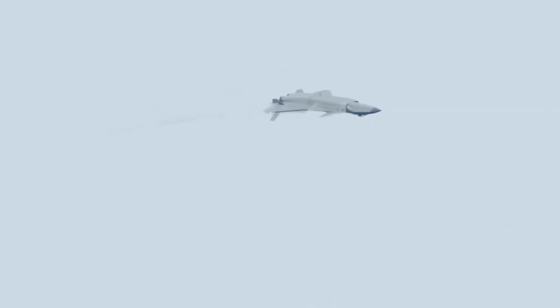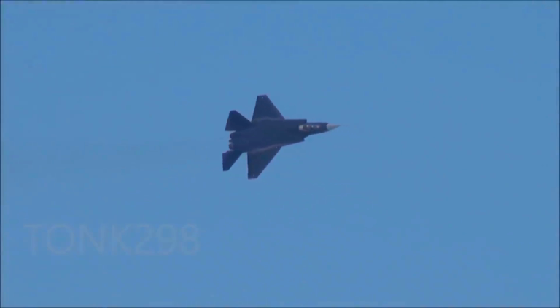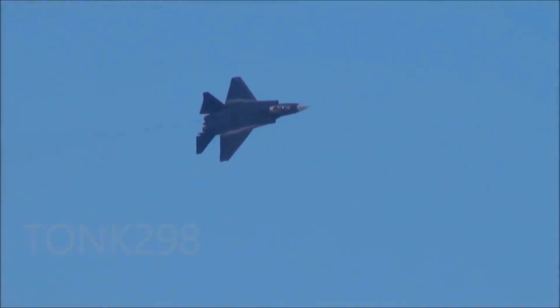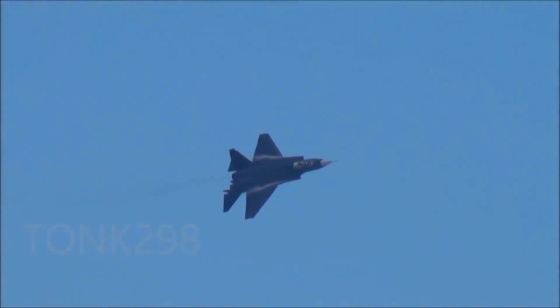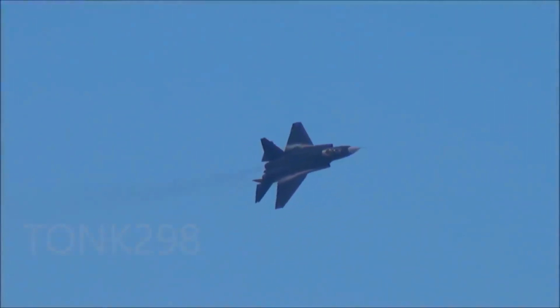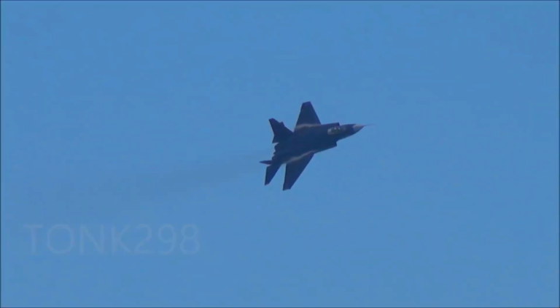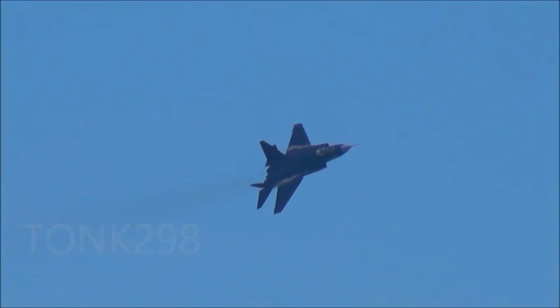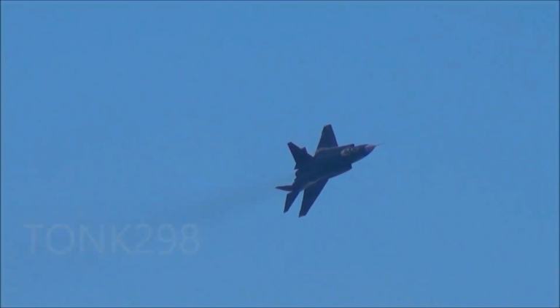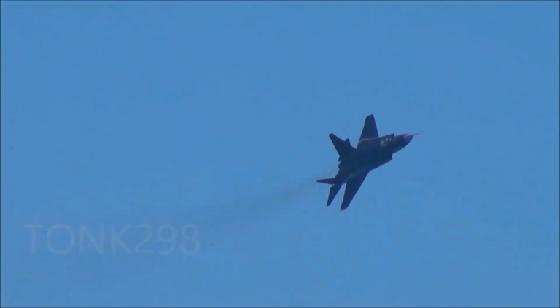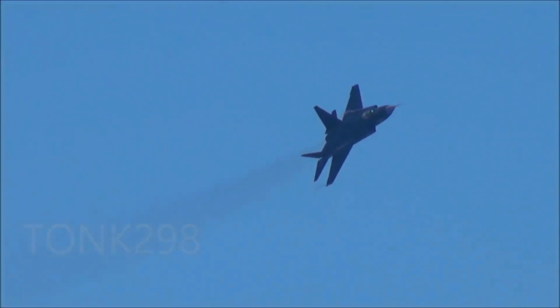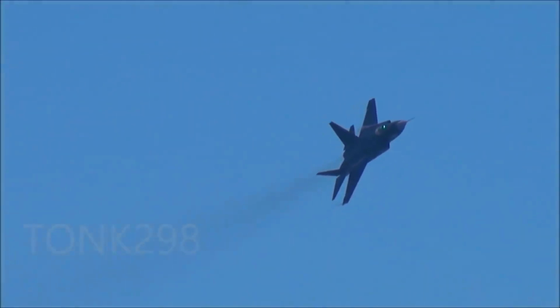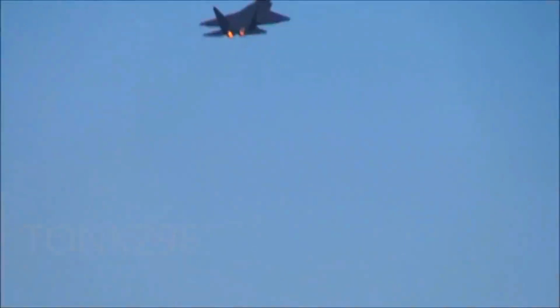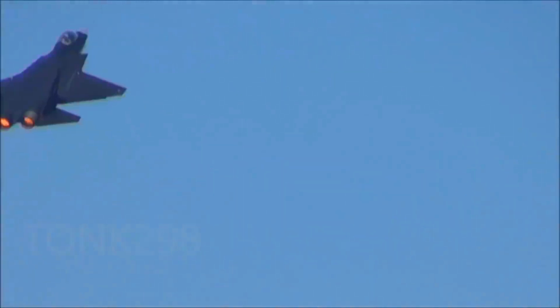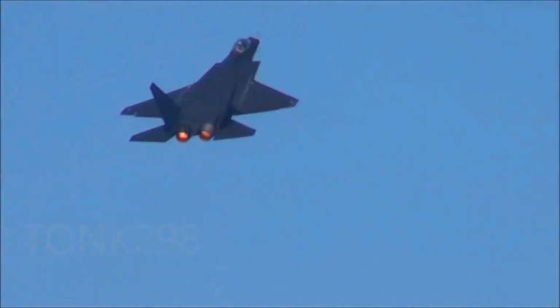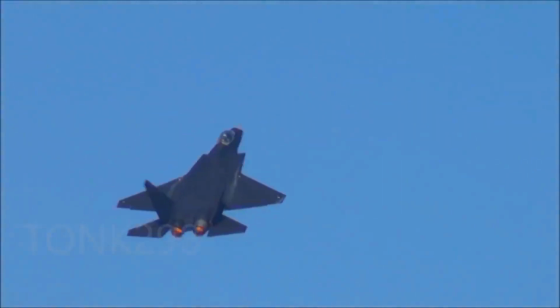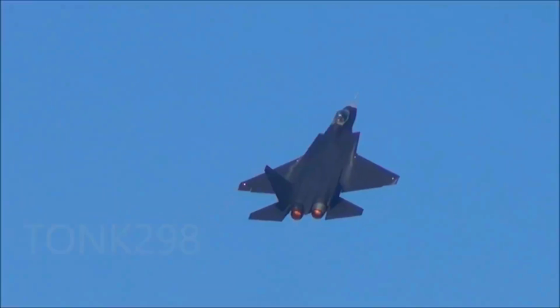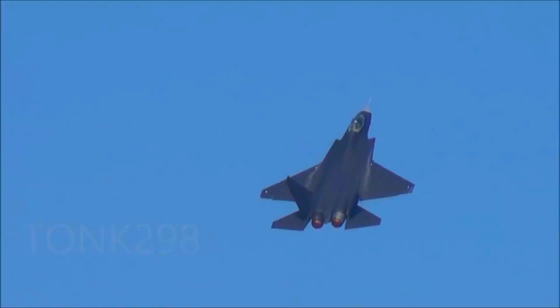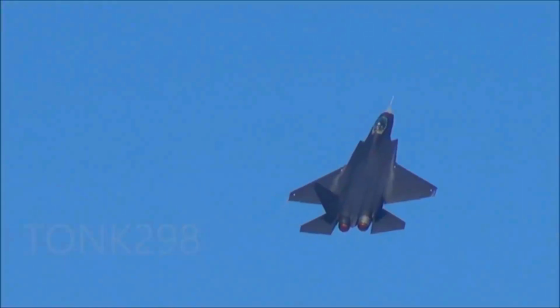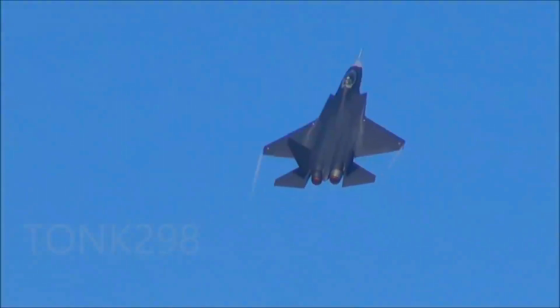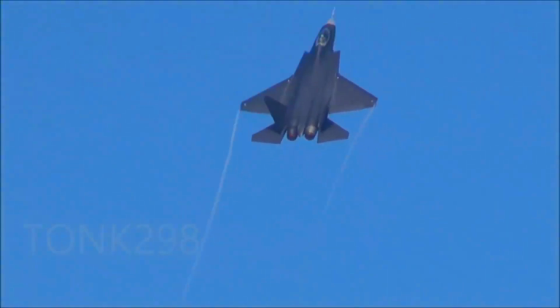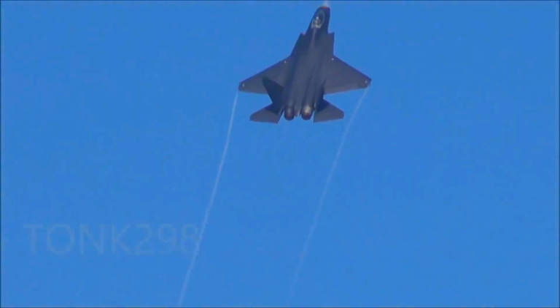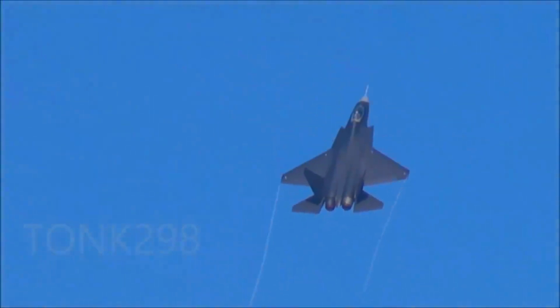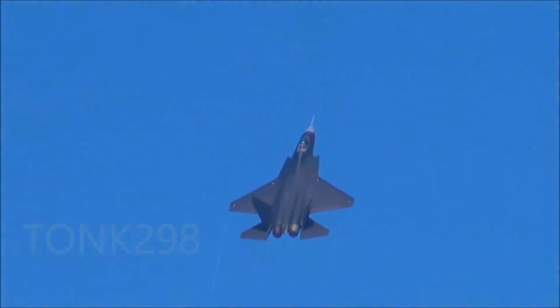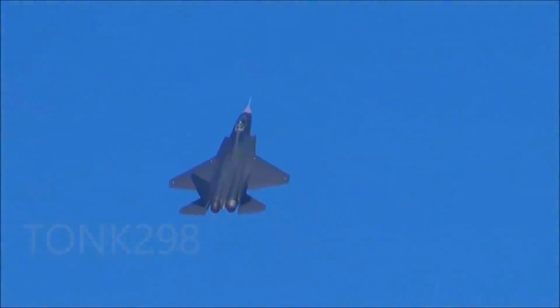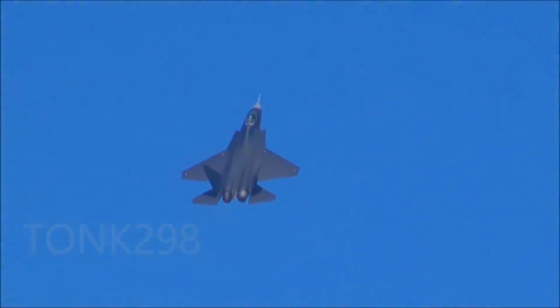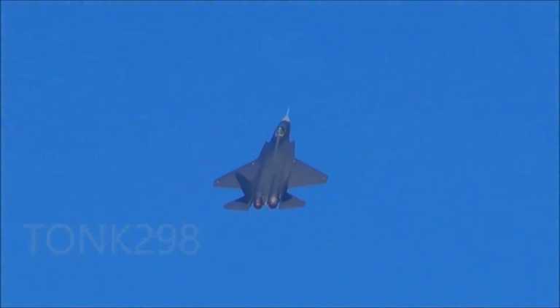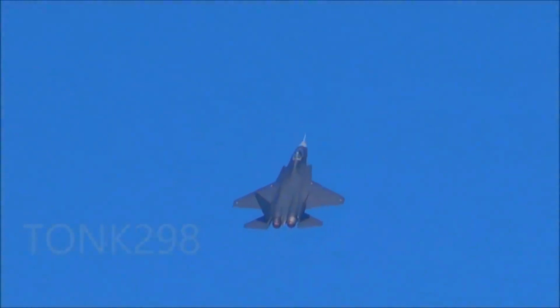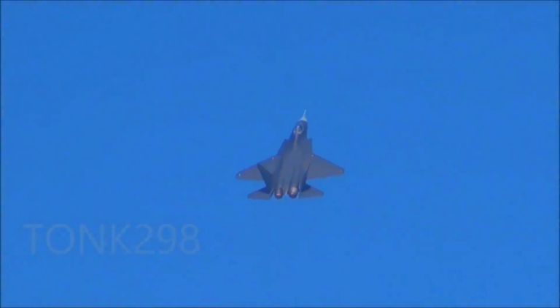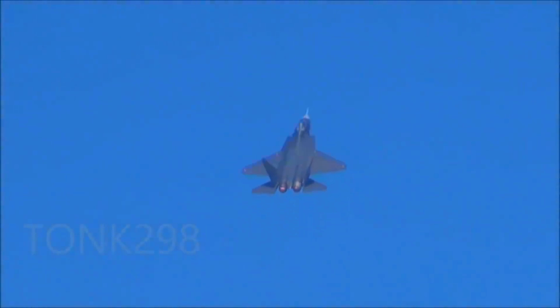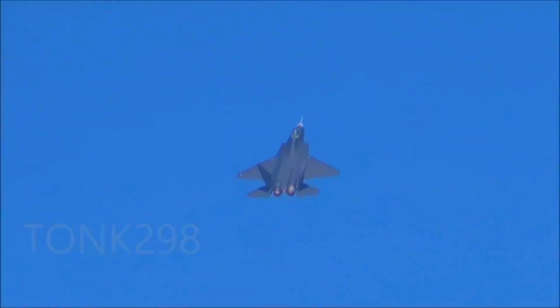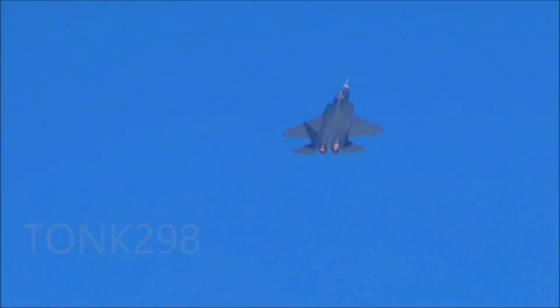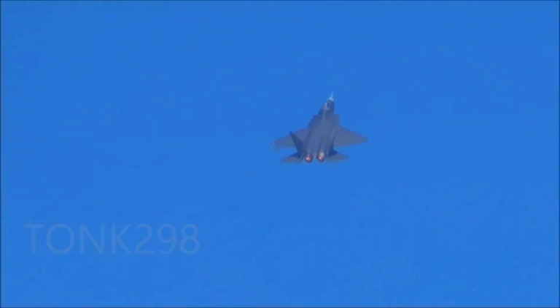The J-31 offers a balanced approach with internal and external weapon stations. Both jets employ advanced stealth technologies and sophisticated sensor suites, but the J-20's larger frame allows for more powerful and diverse sensor arrays.